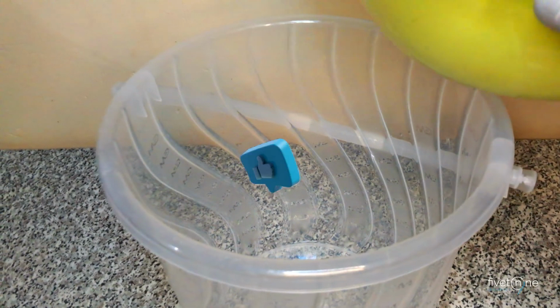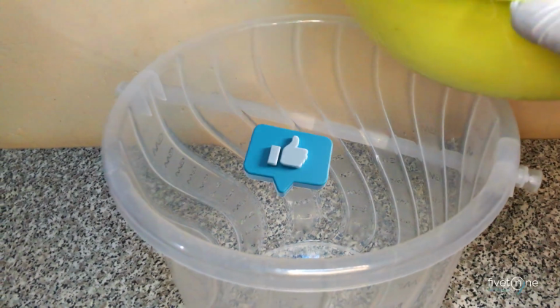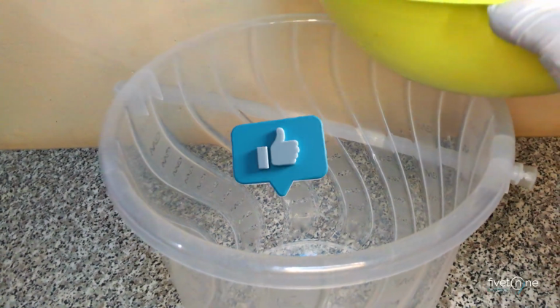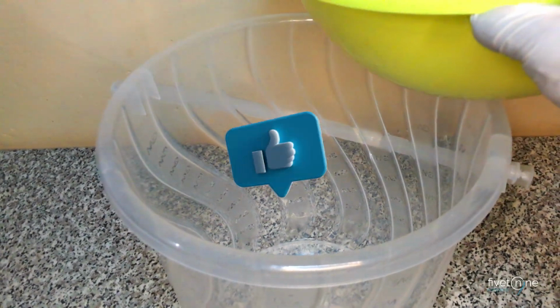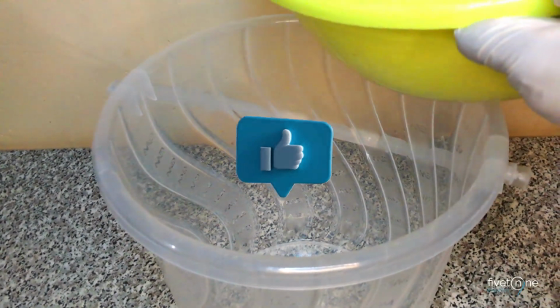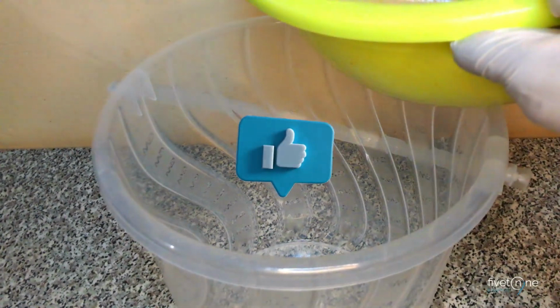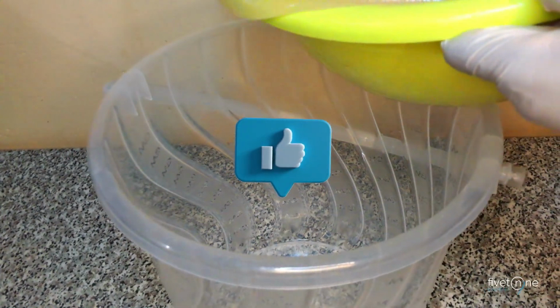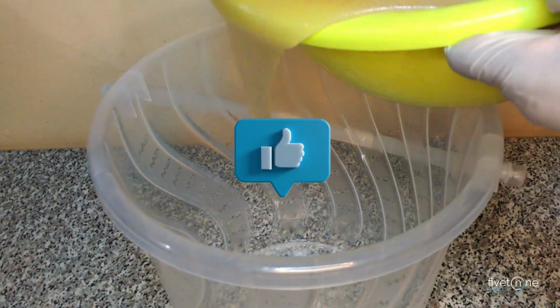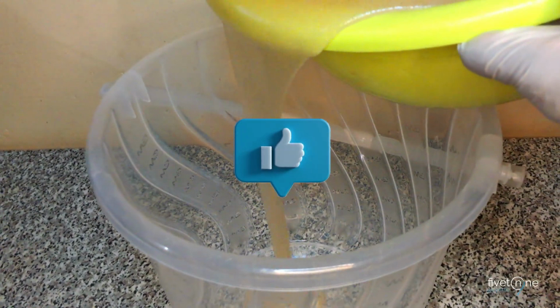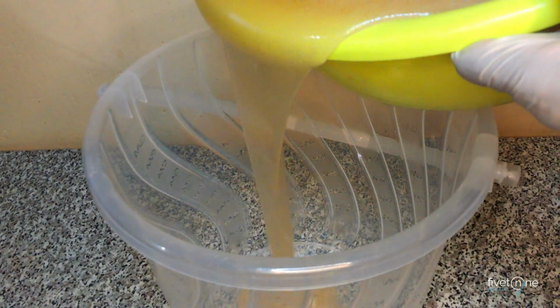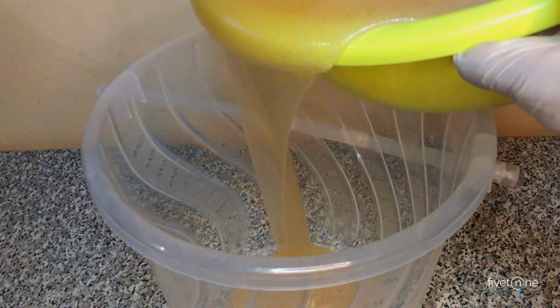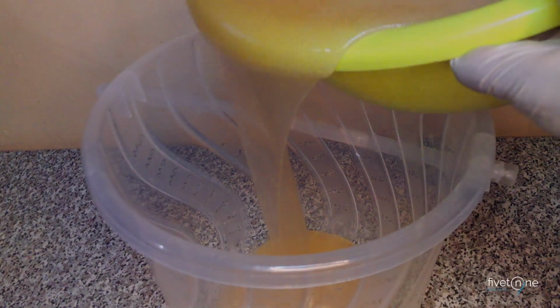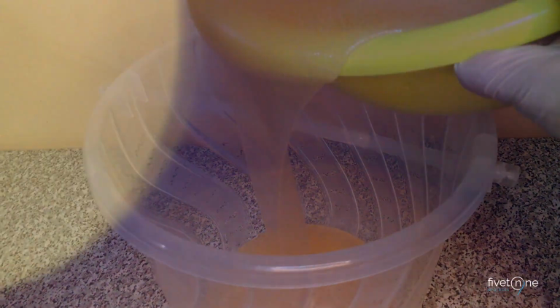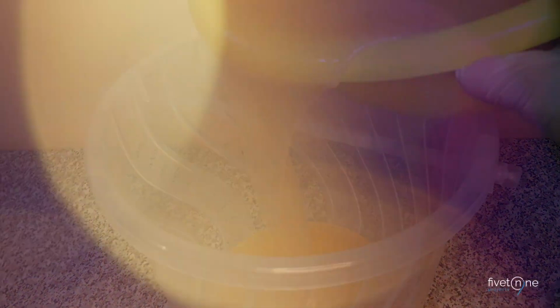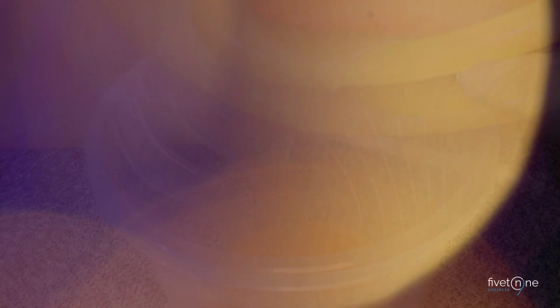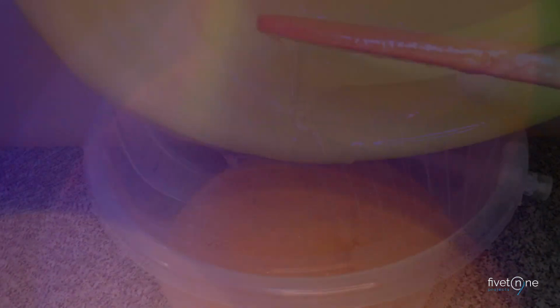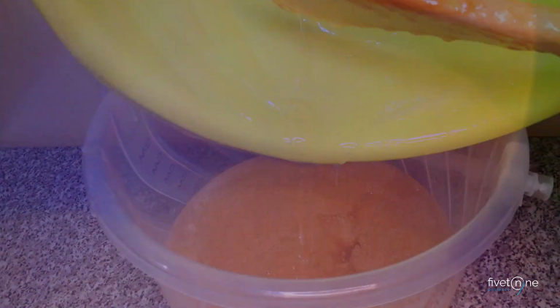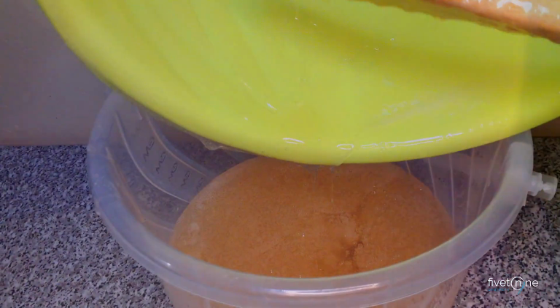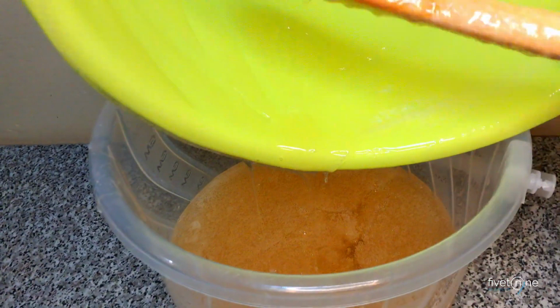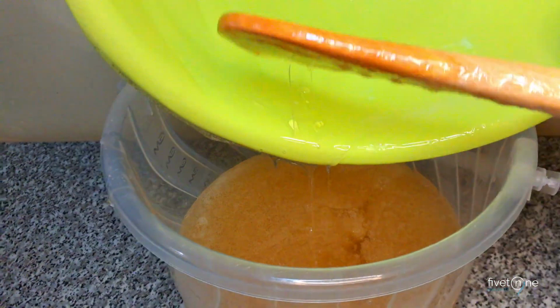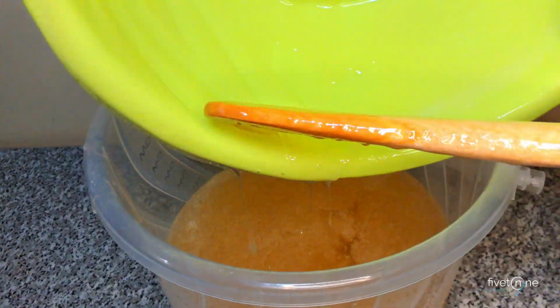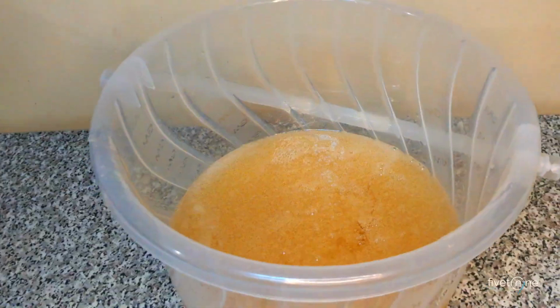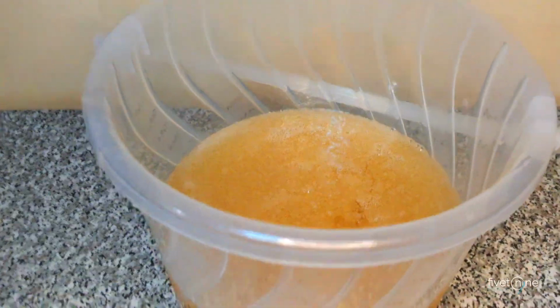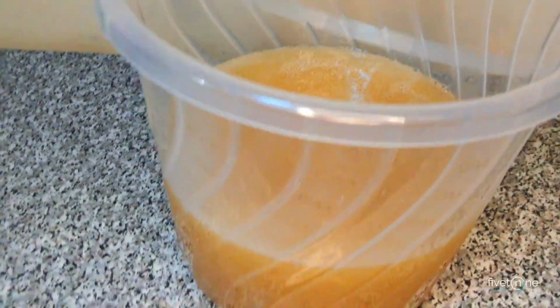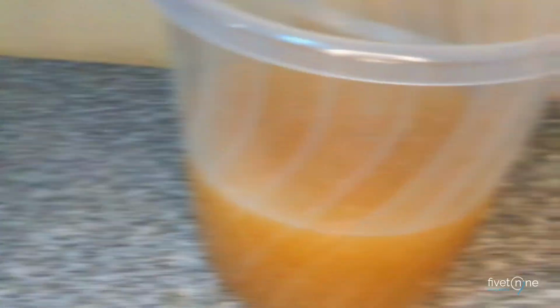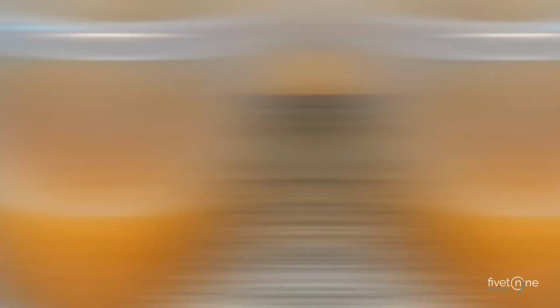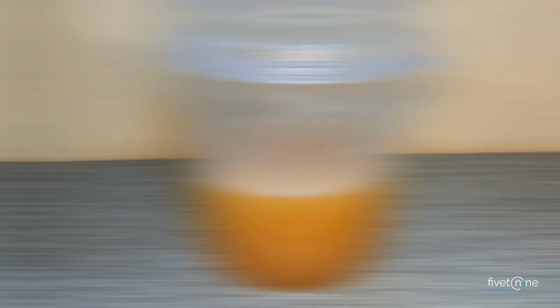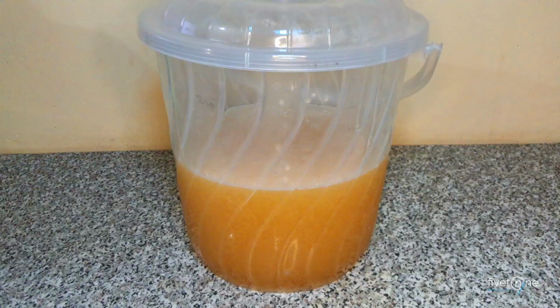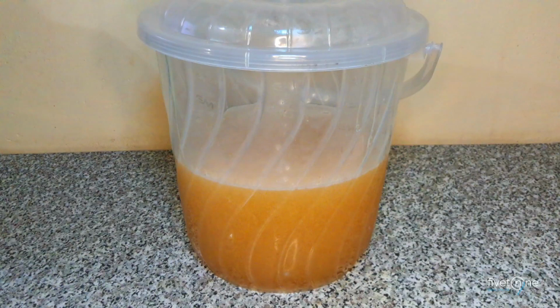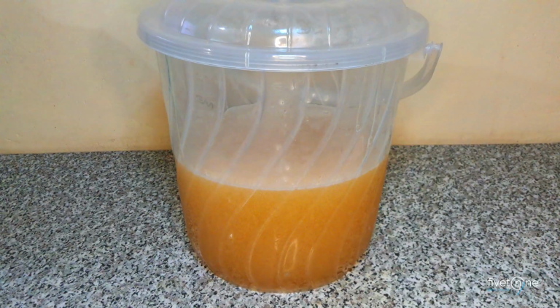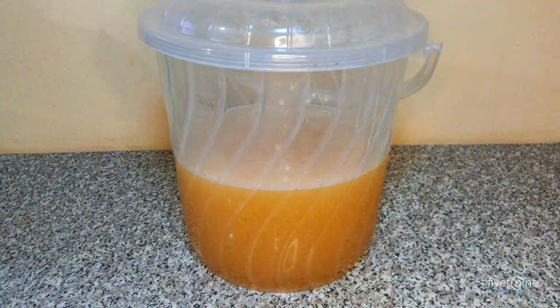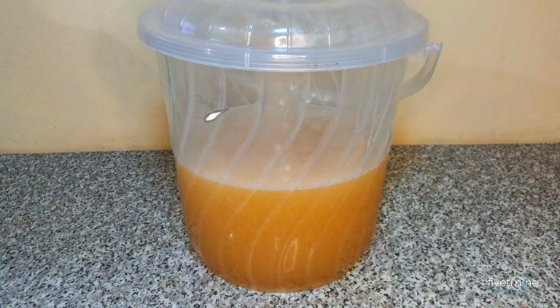Now transfer it to a container with a lid, and leave it for at least 6 hours before using it. Alternatively, you can store it and use it later. We'll see you next time!